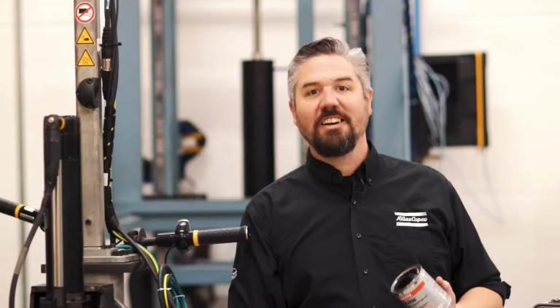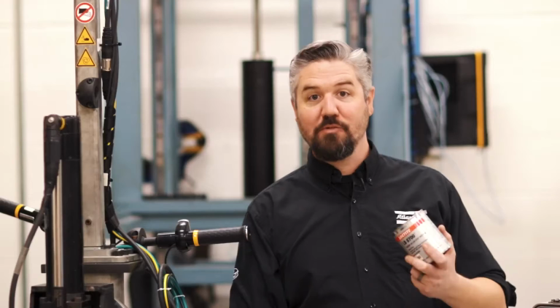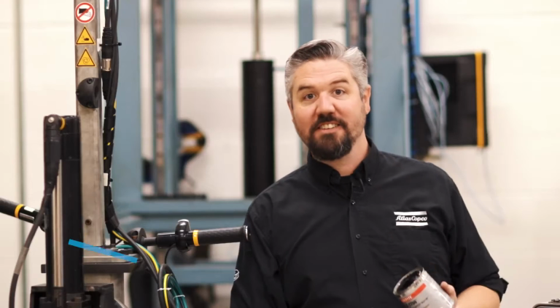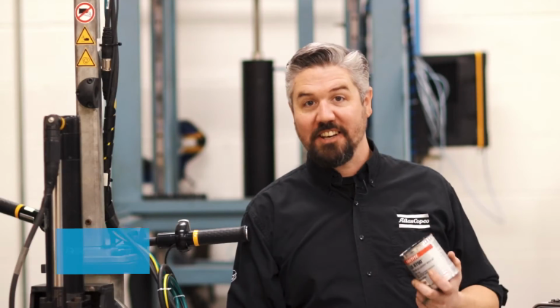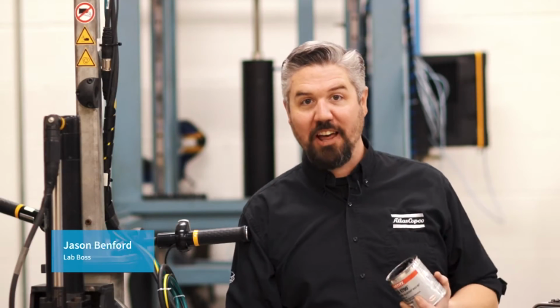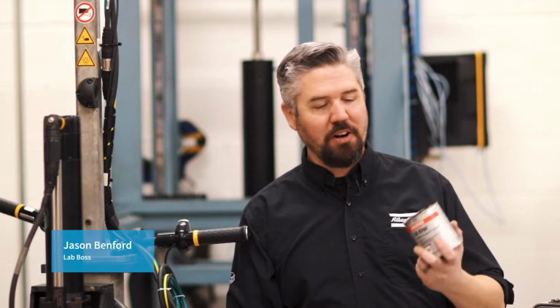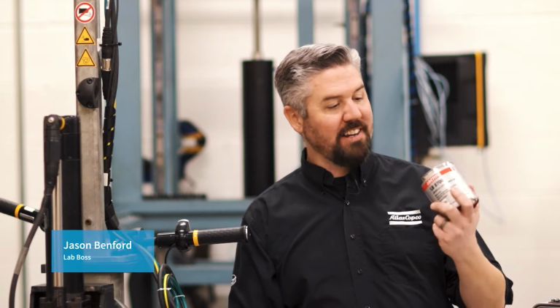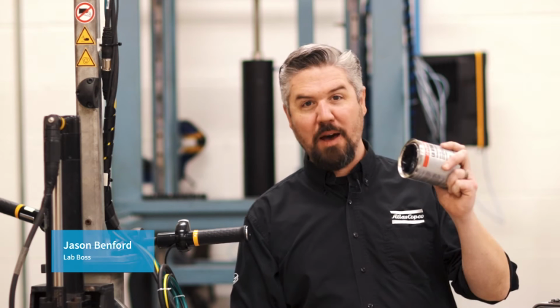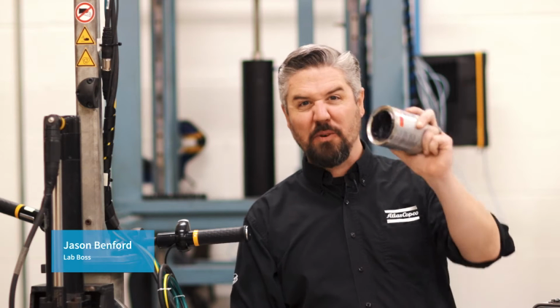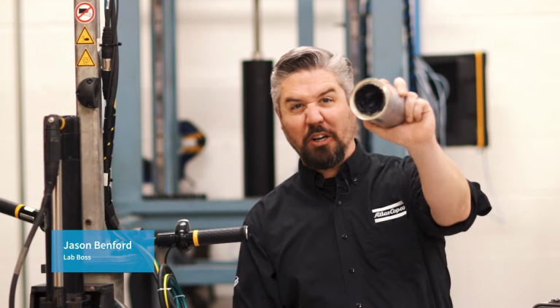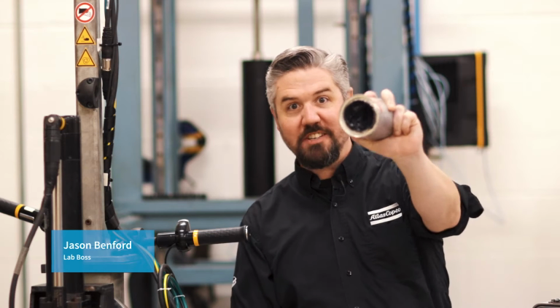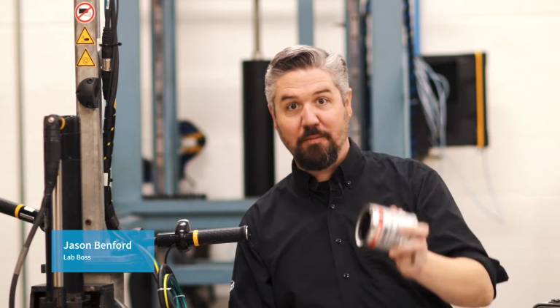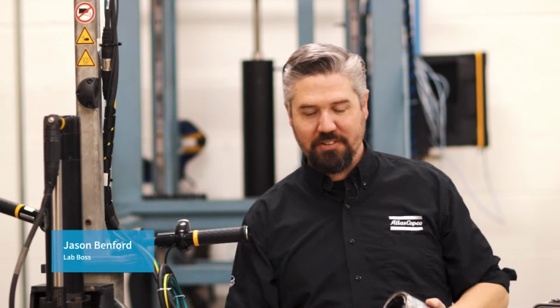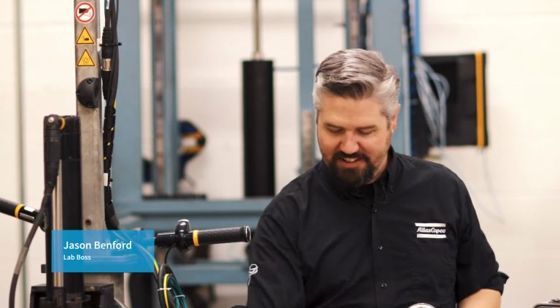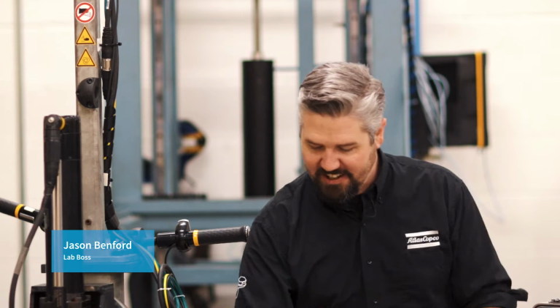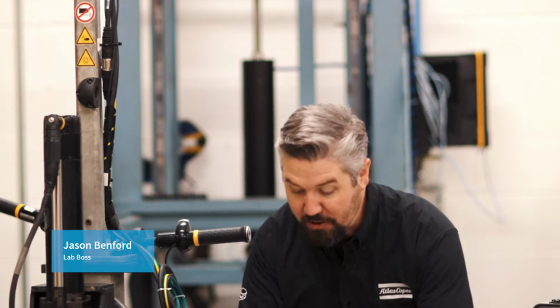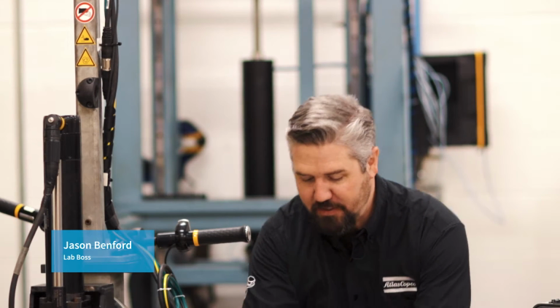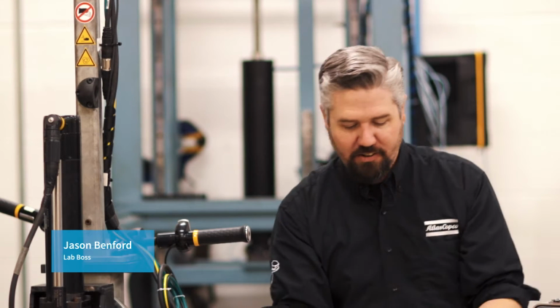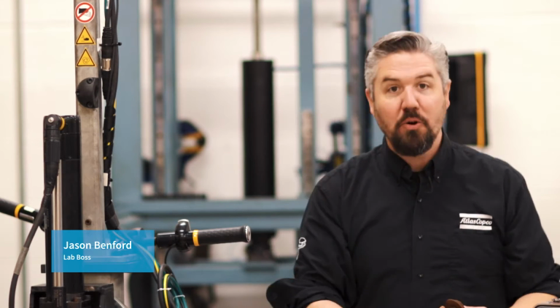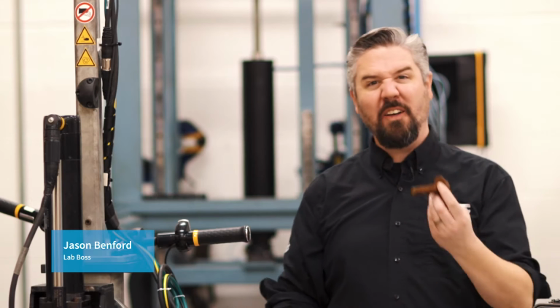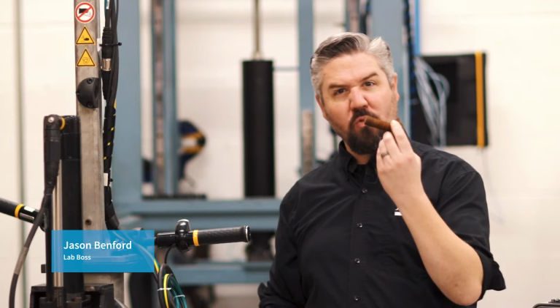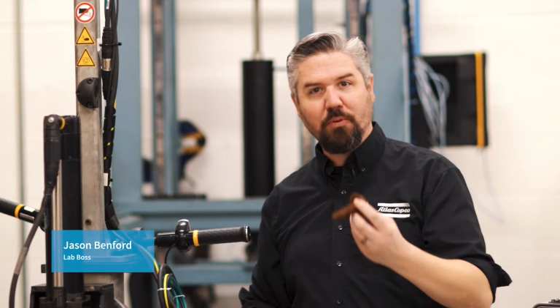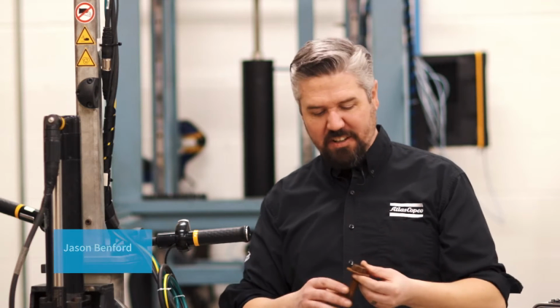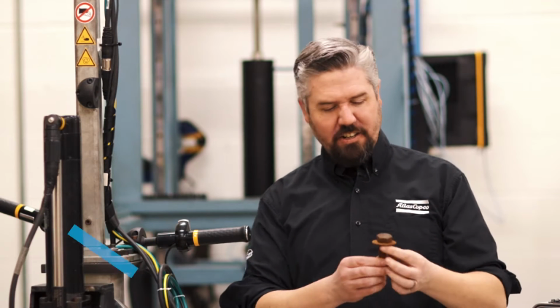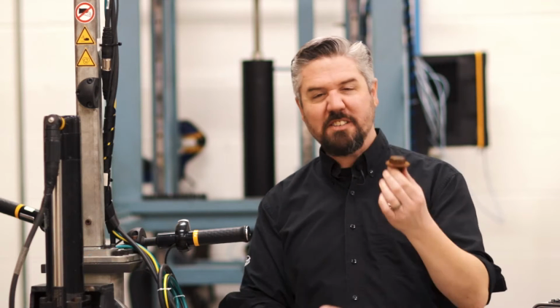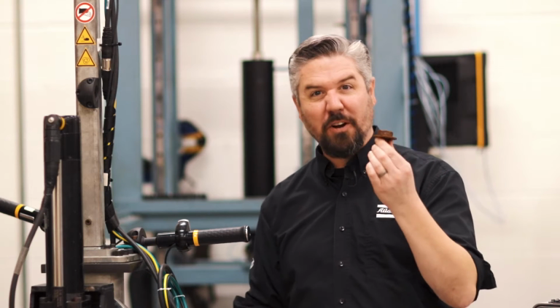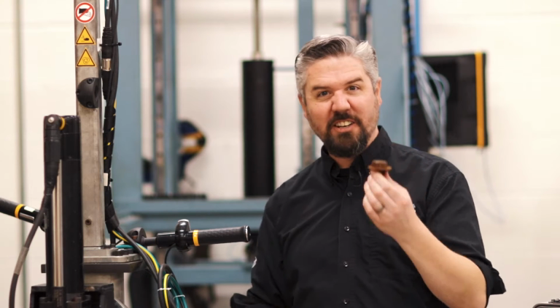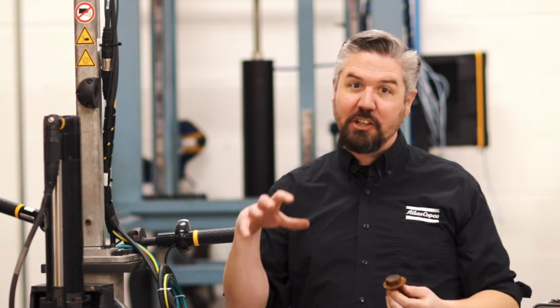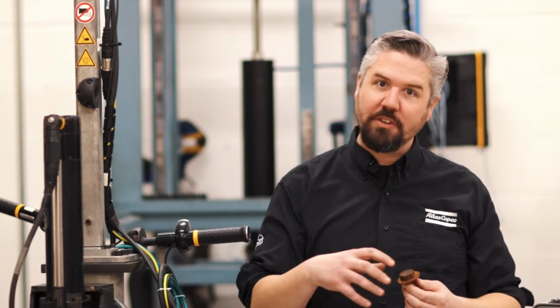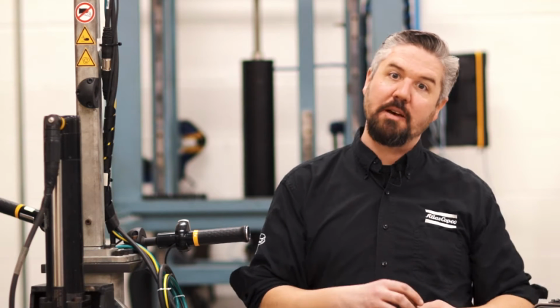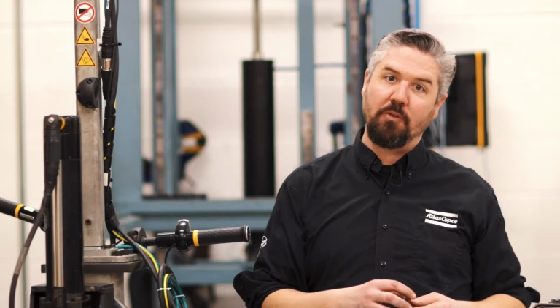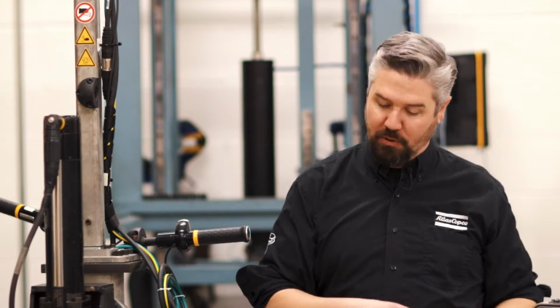Hey I'm Jason. Today in the lab we're gonna find out what happens when you put grease on a bolt. In a previous video we found that a rusty bolt increased the friction and lowered the clamping force of the bolt.